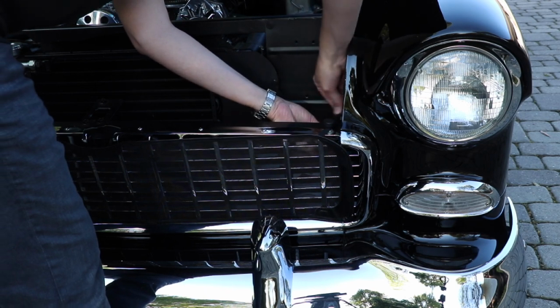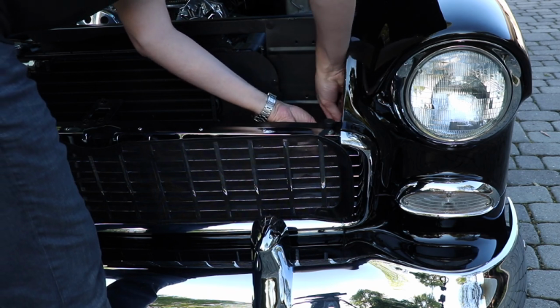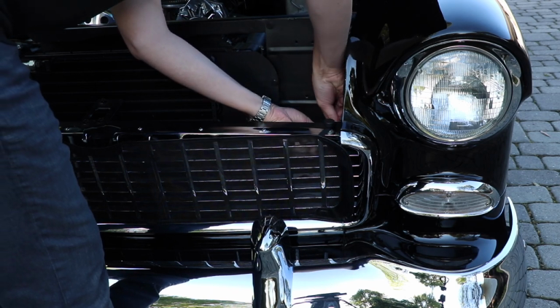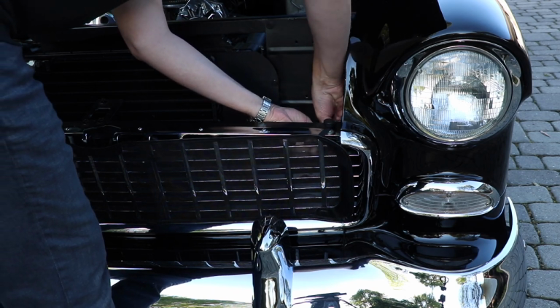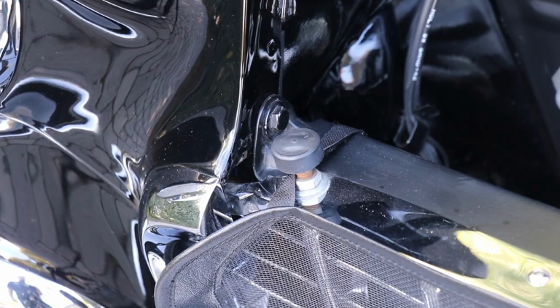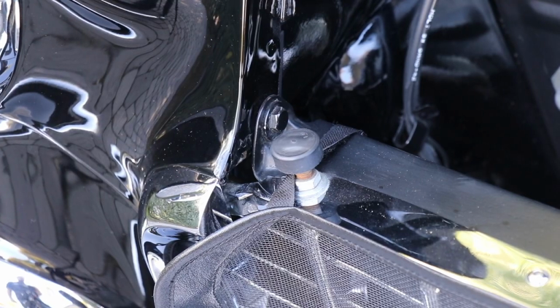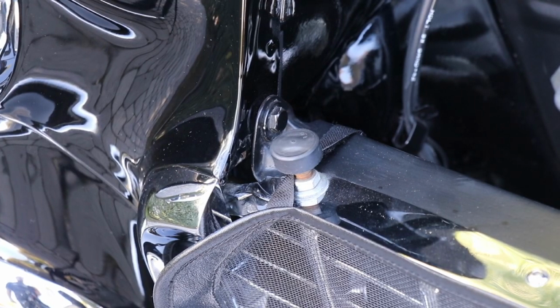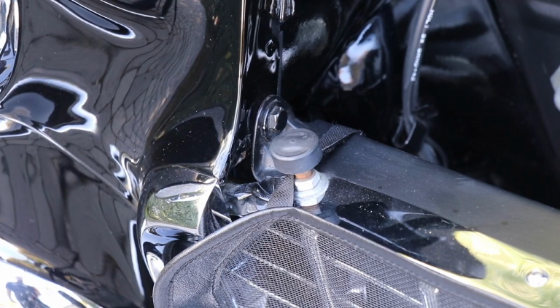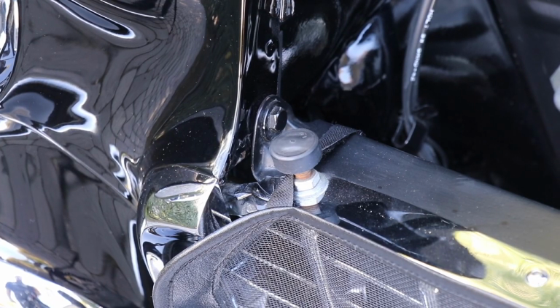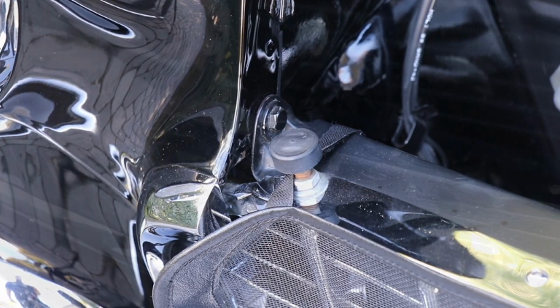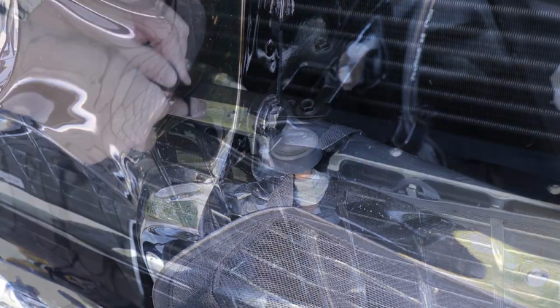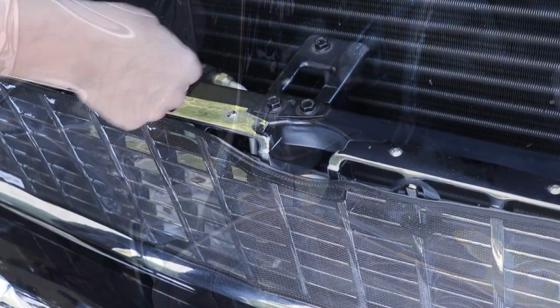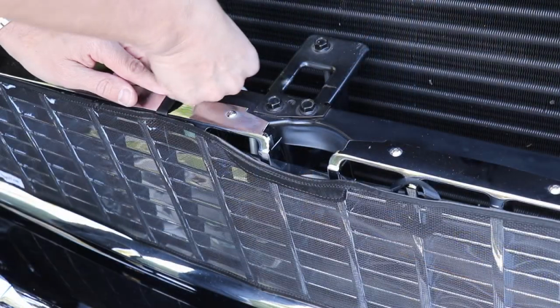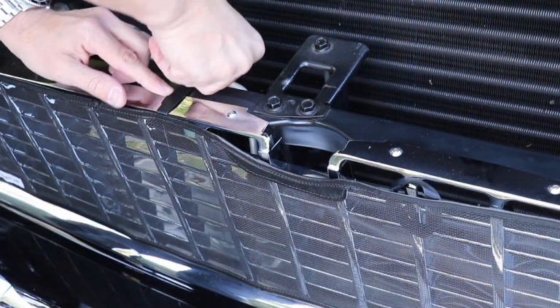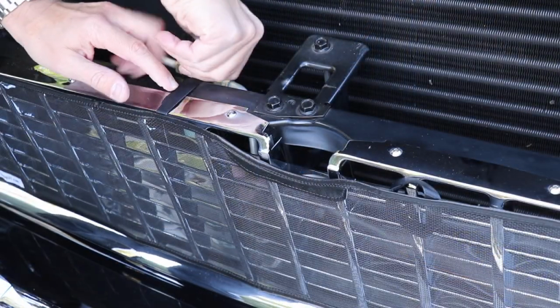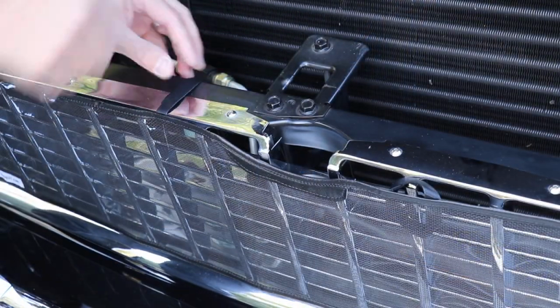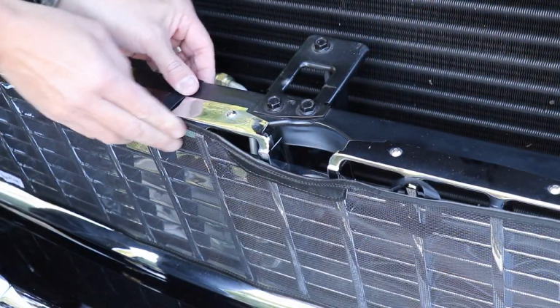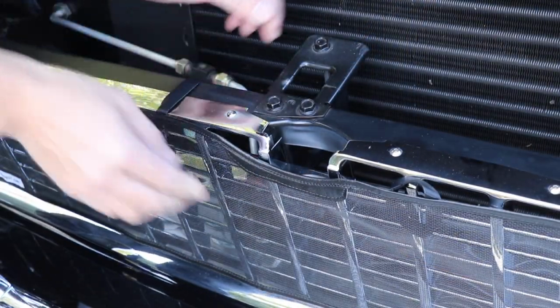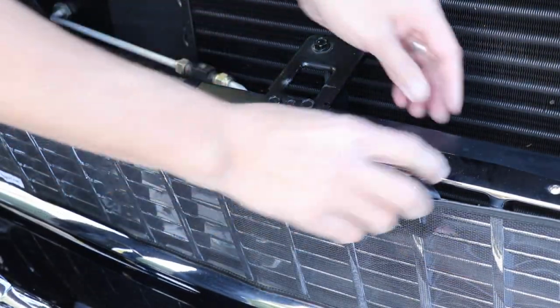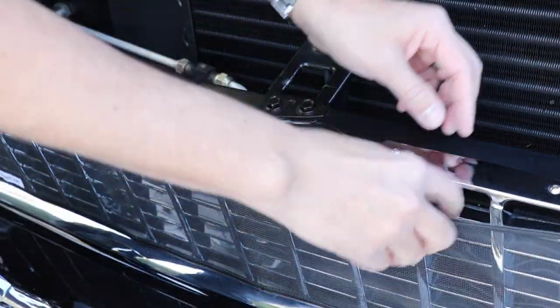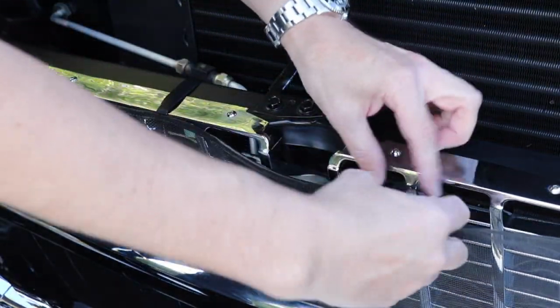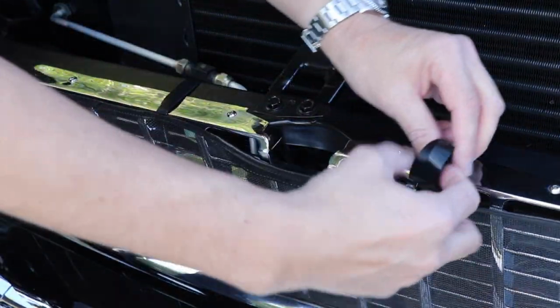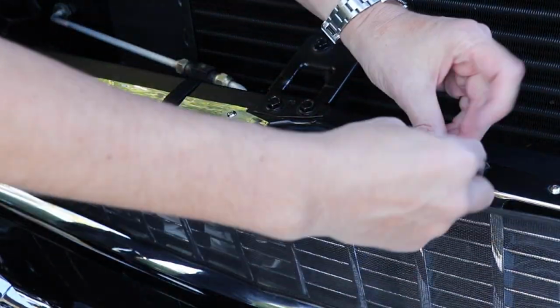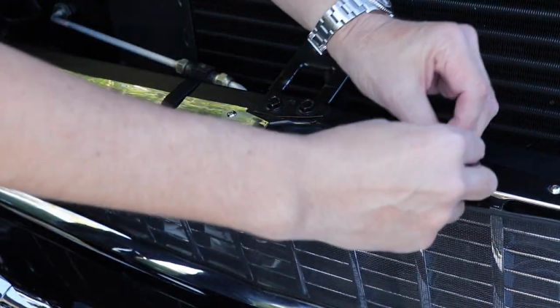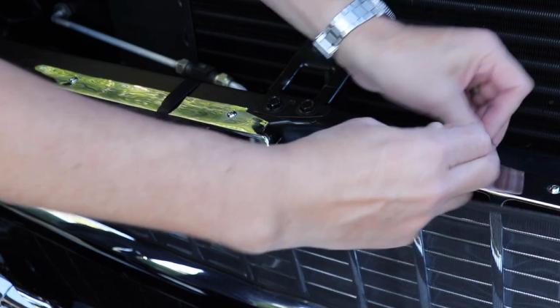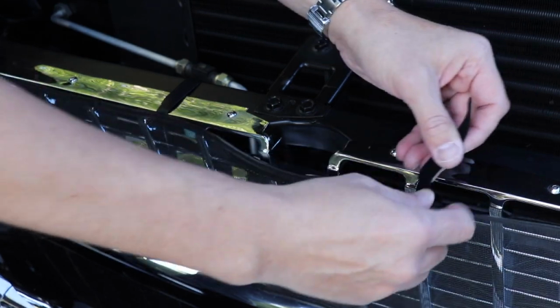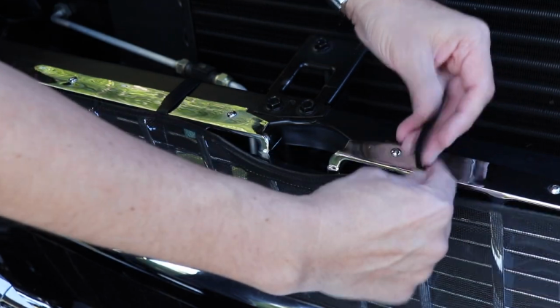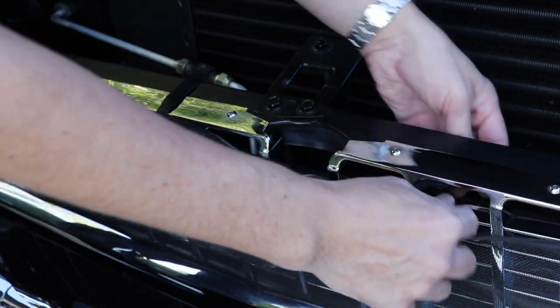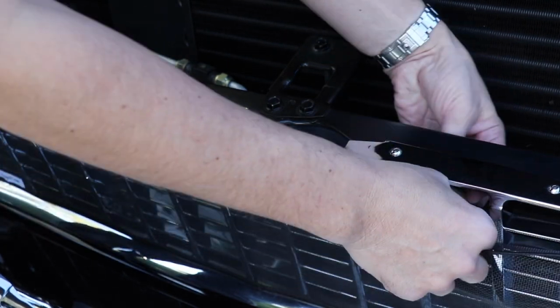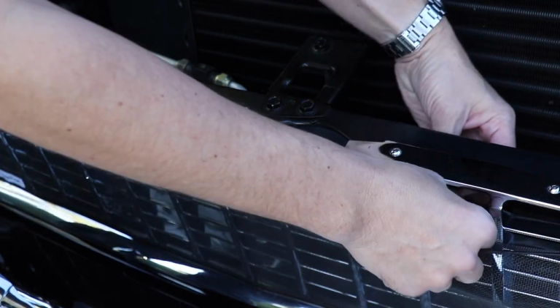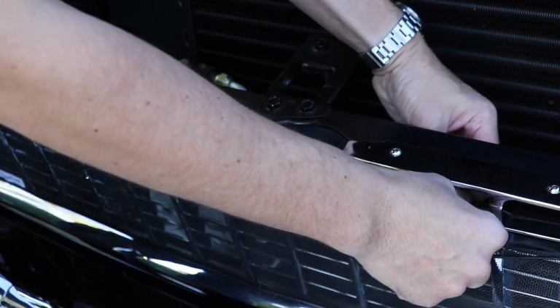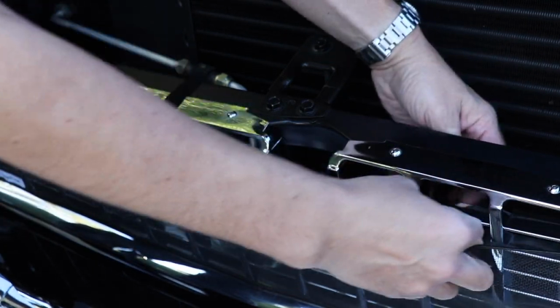Installation takes just minutes before your next road trip. Use the attached hook and loop straps to secure the top and bottom of the grille screen at each corner. The smaller straps at the top of the grille screen will be used next to secure the center portion of the cover.